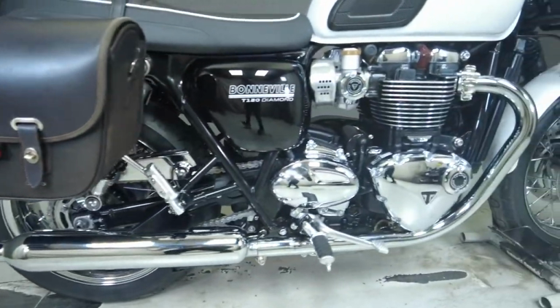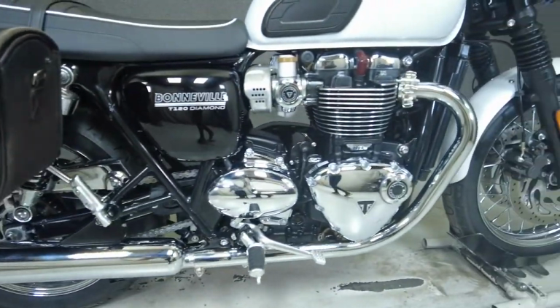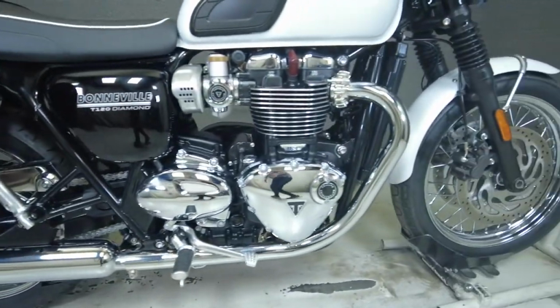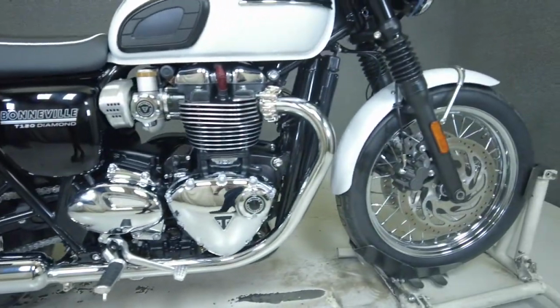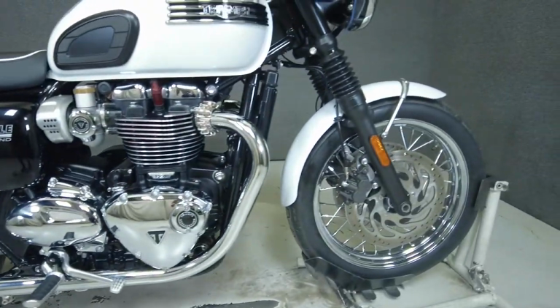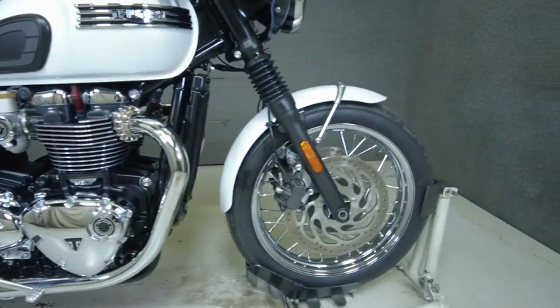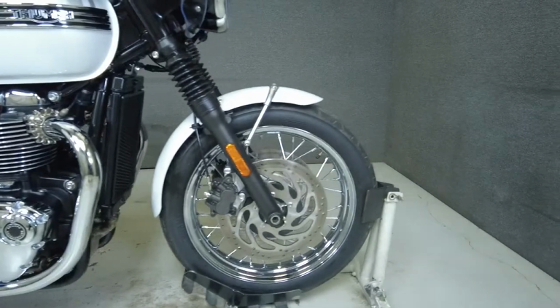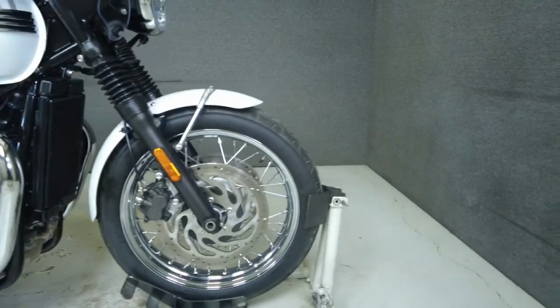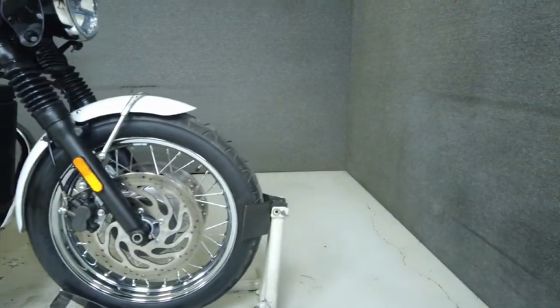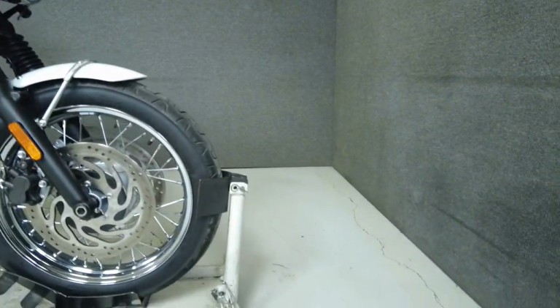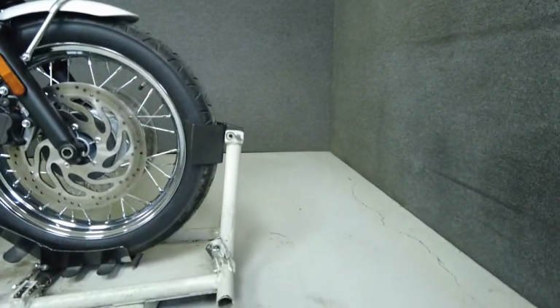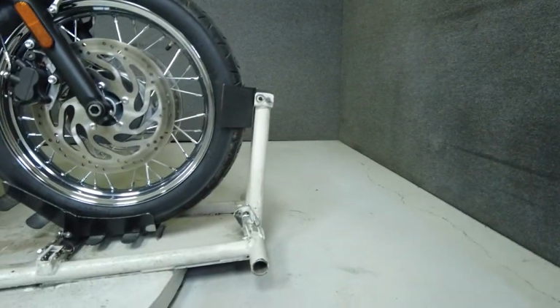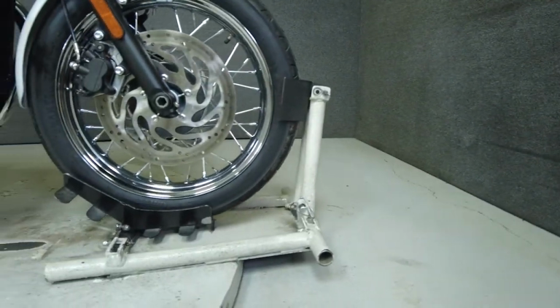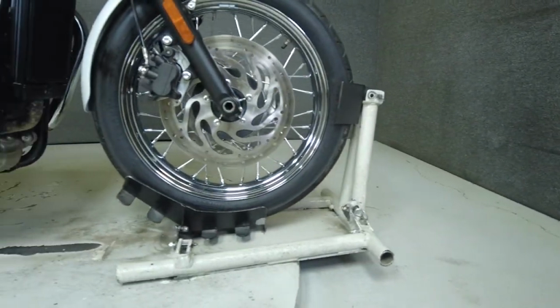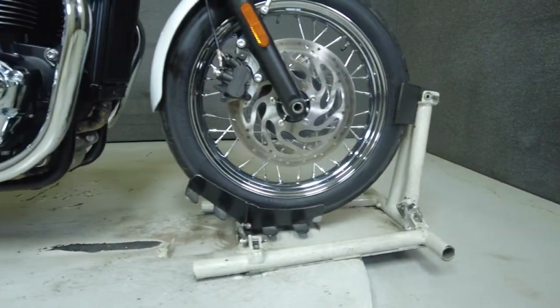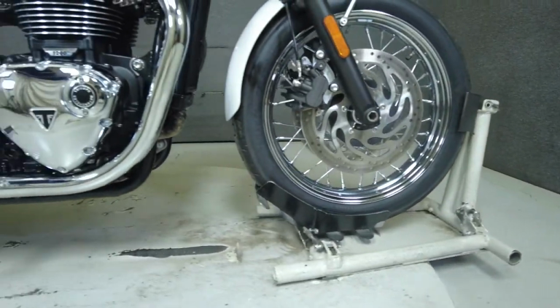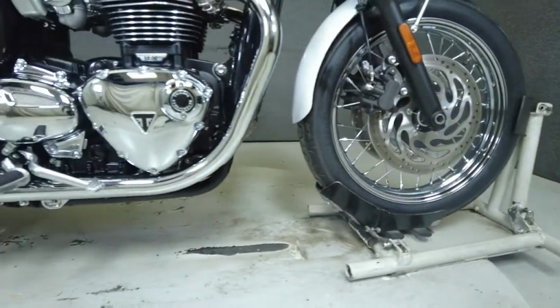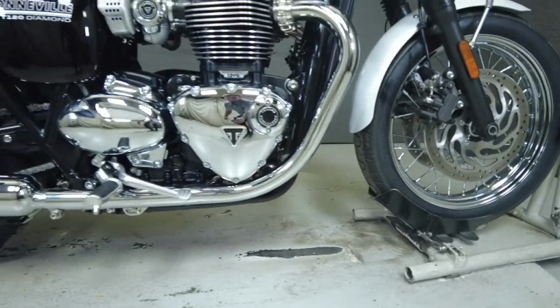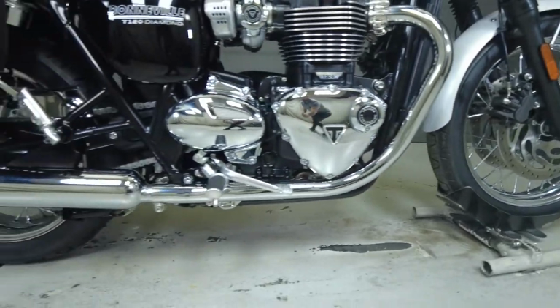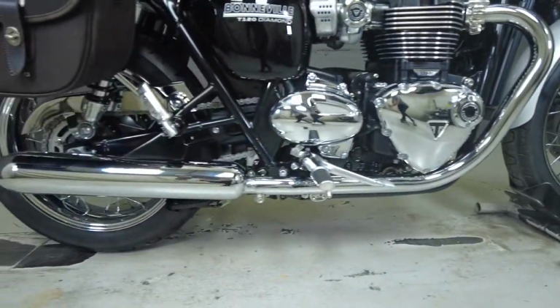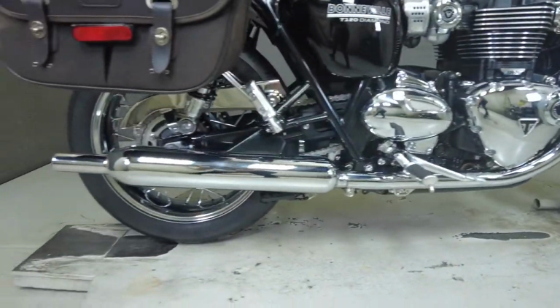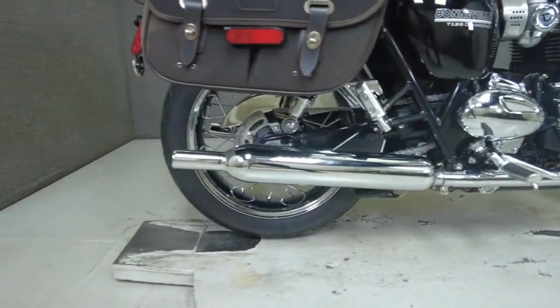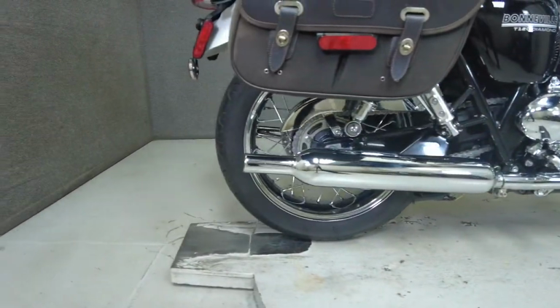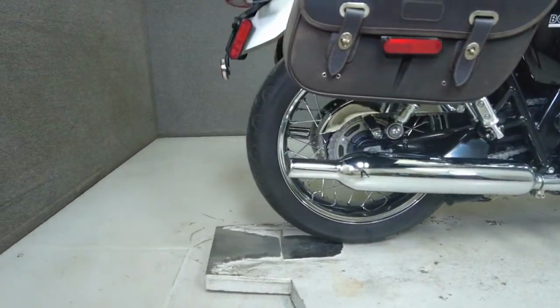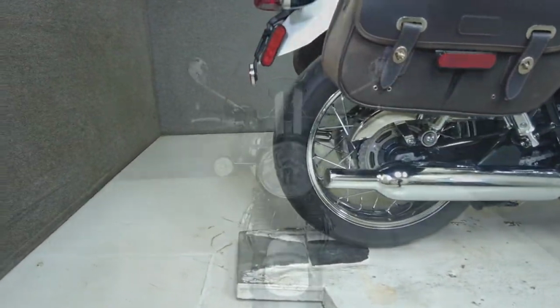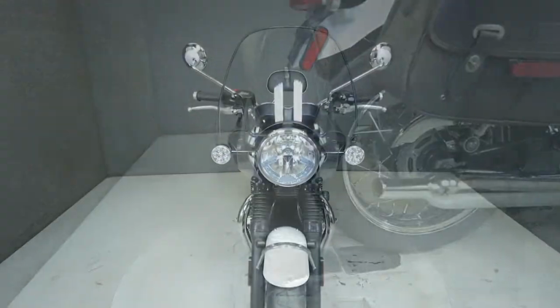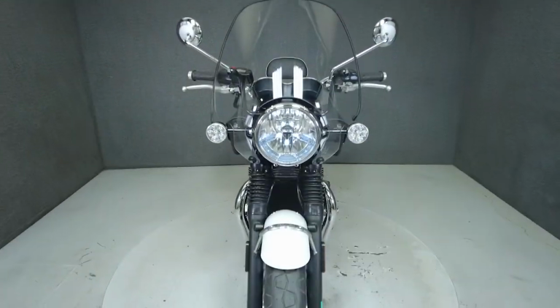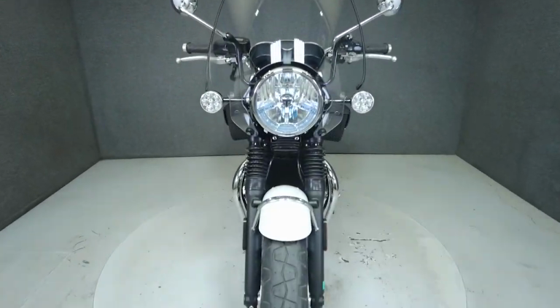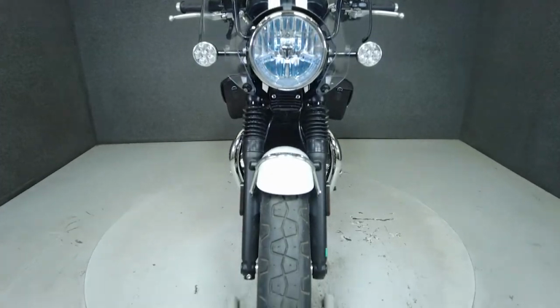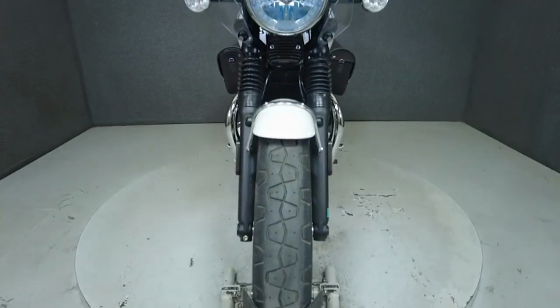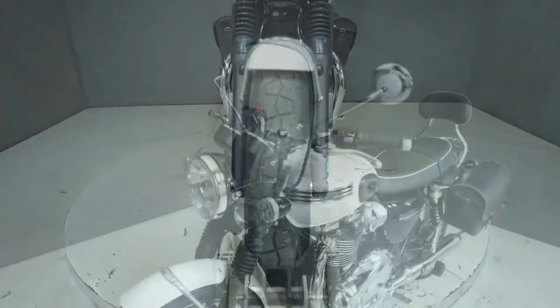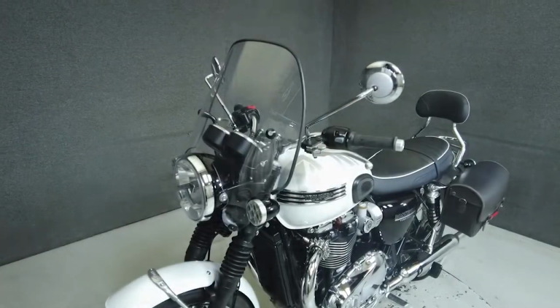One of only 900 made, the Bonneville is powered by a liquid-cooled 1200cc motor and provides a stylish and ergonomic riding experience that's been layered with history and modernization. It puts 79 horsepower and 77 foot-pounds of torque through a six-speed transmission.